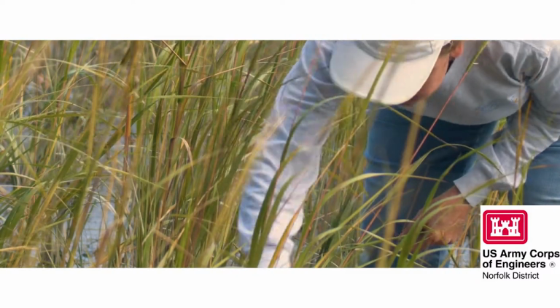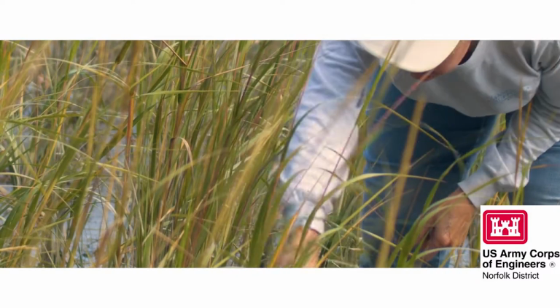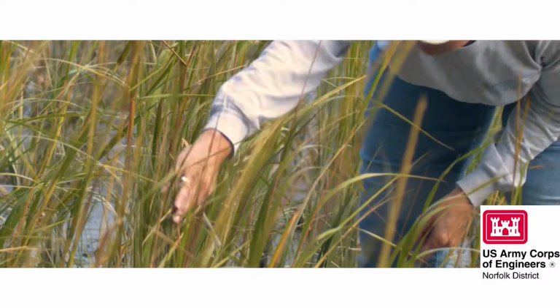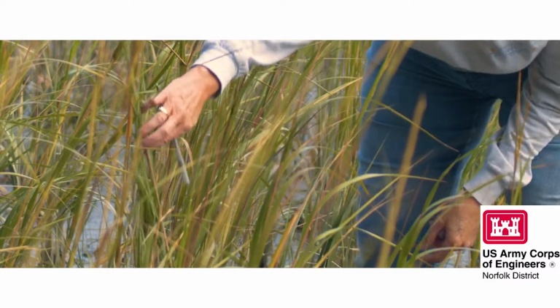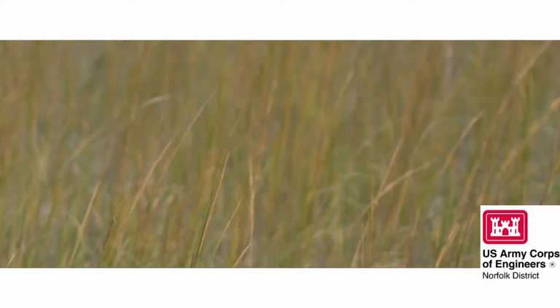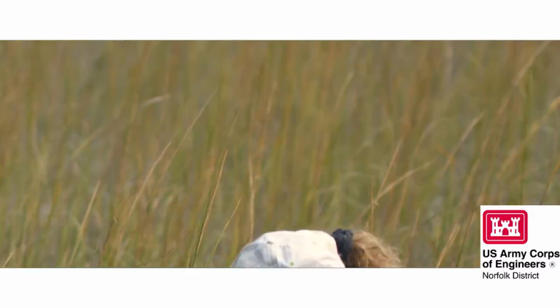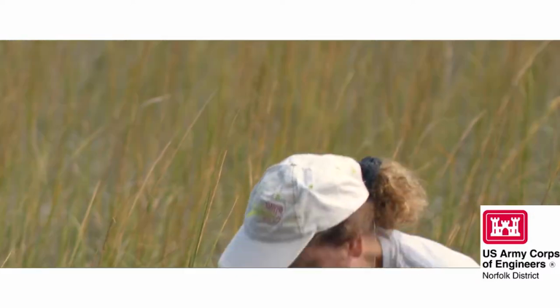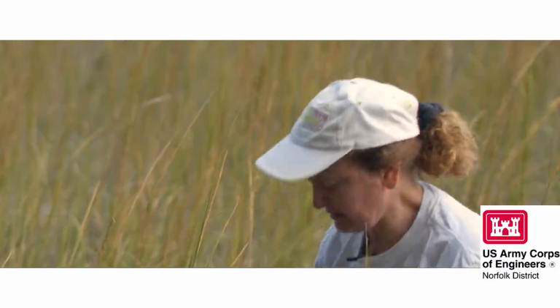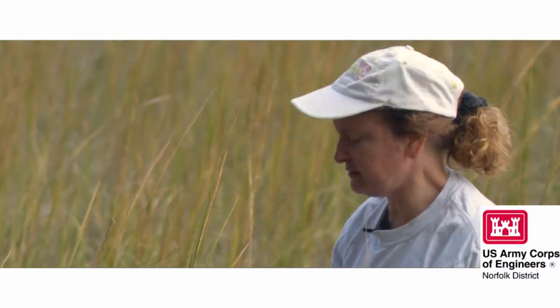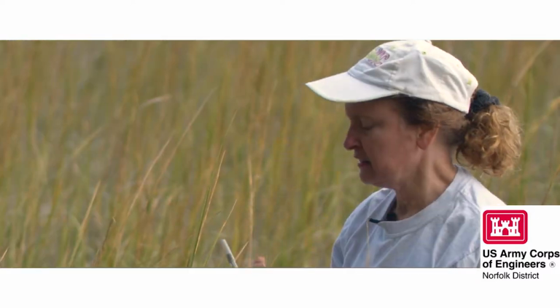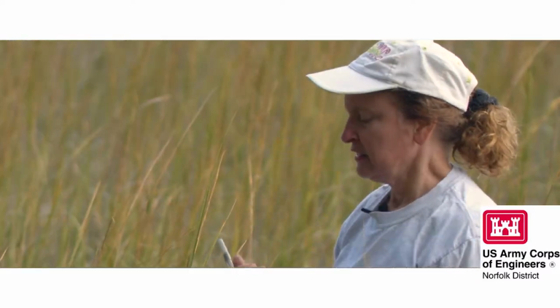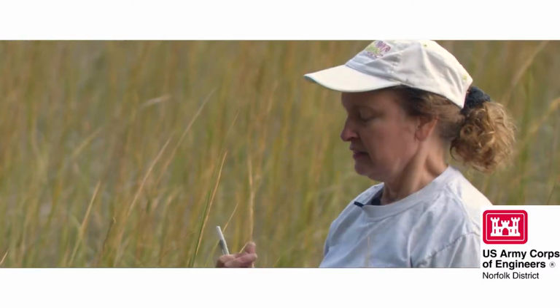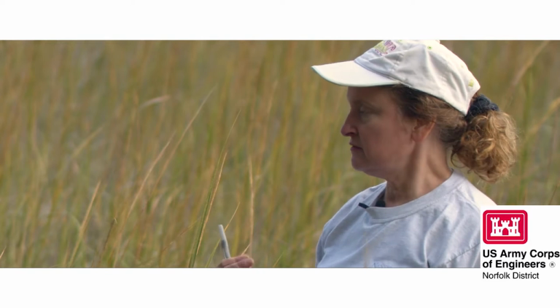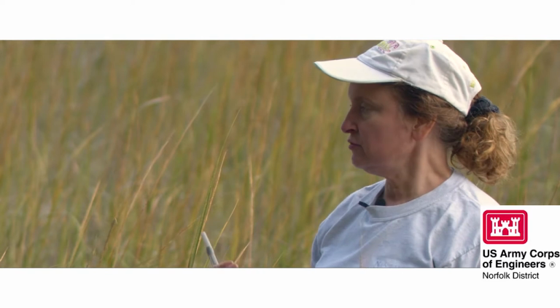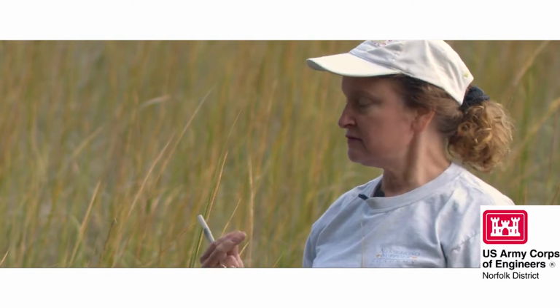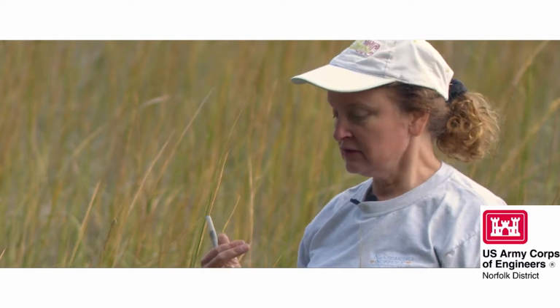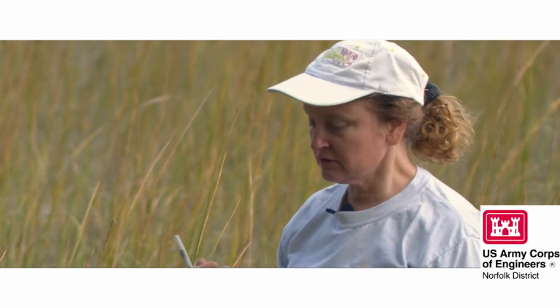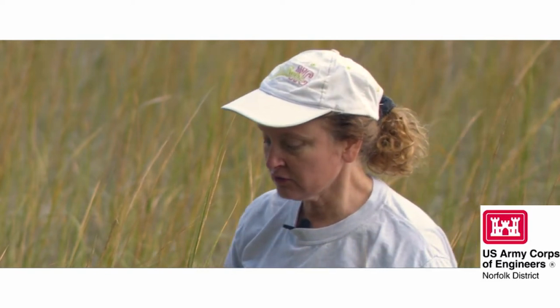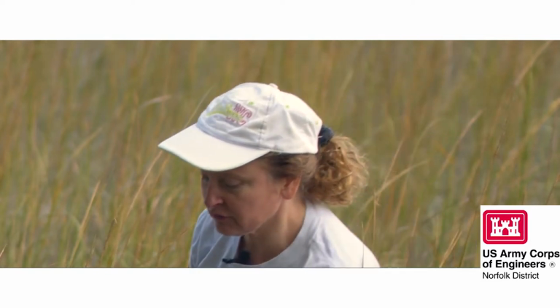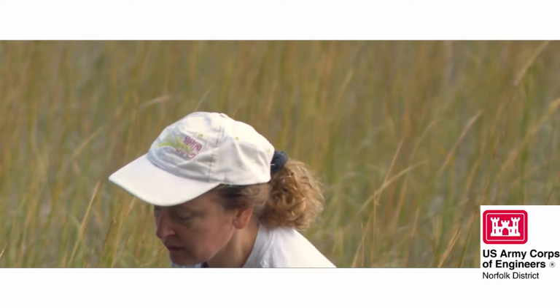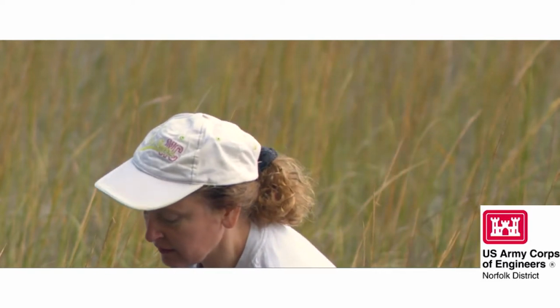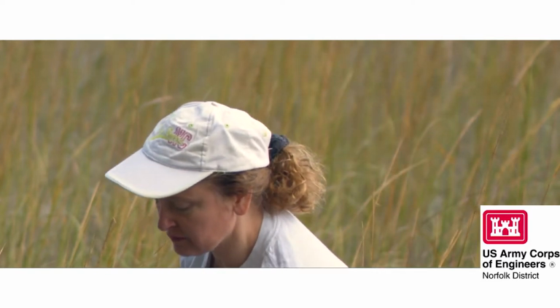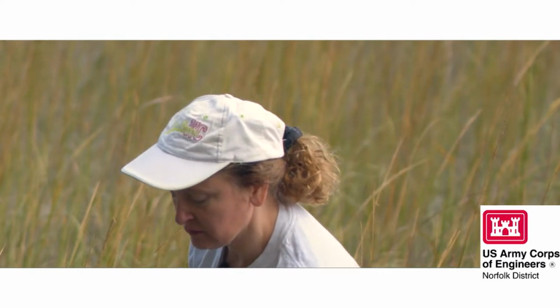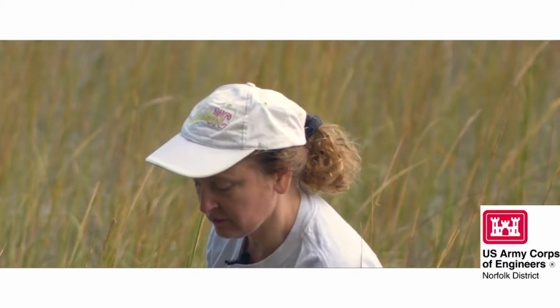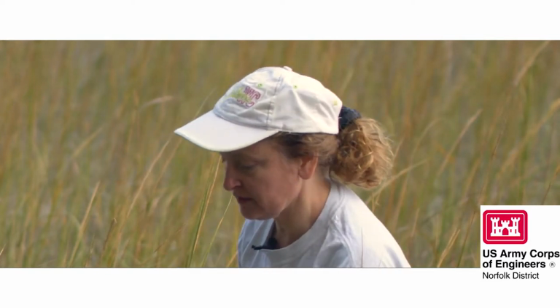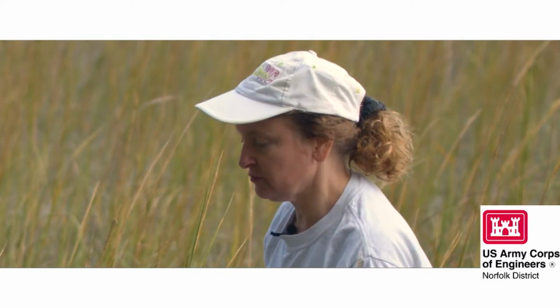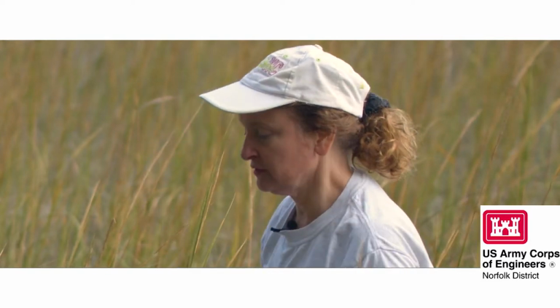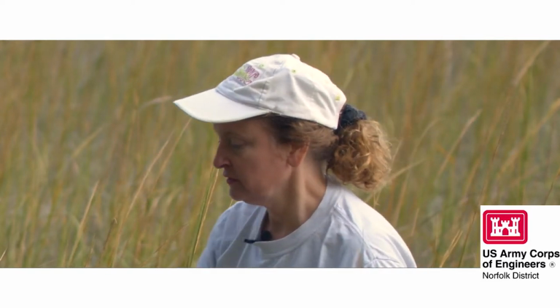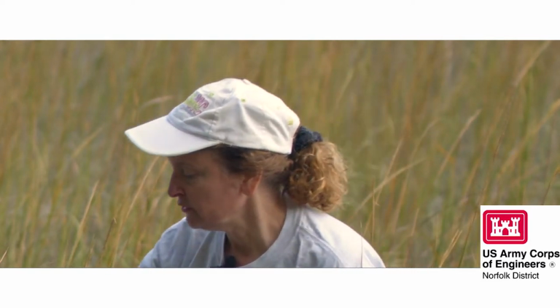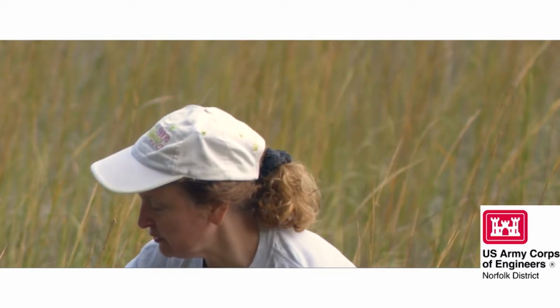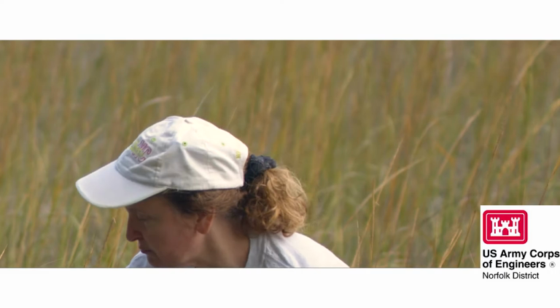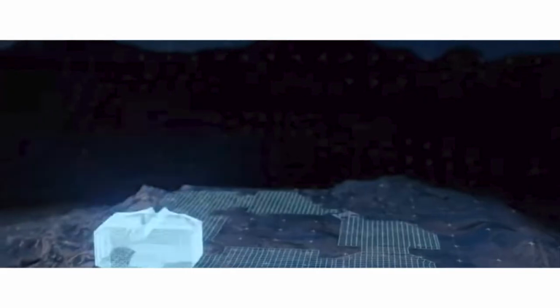The other thing about Spartina is that it secretes salt from the leaves. That's why it's able to grow in the marsh.